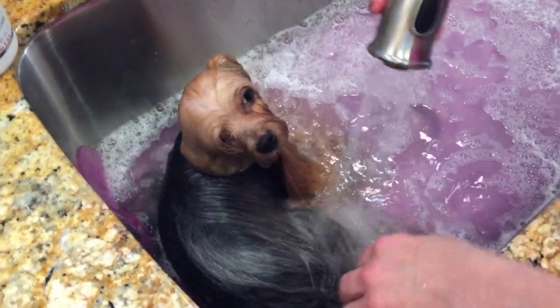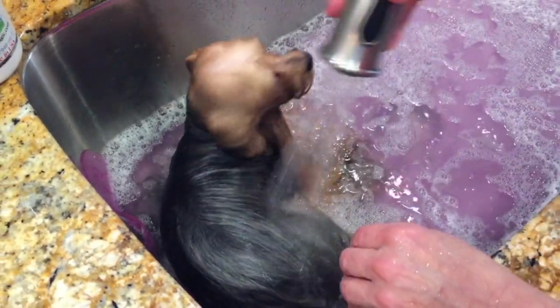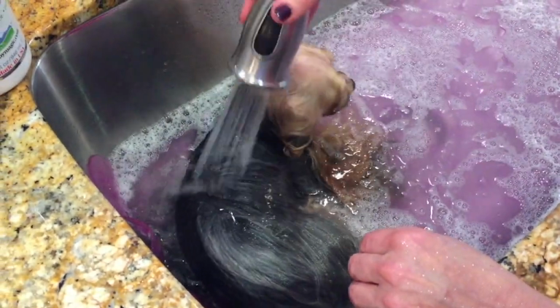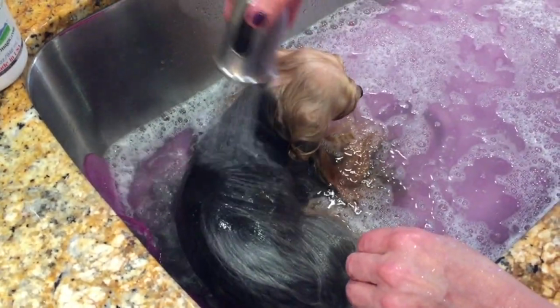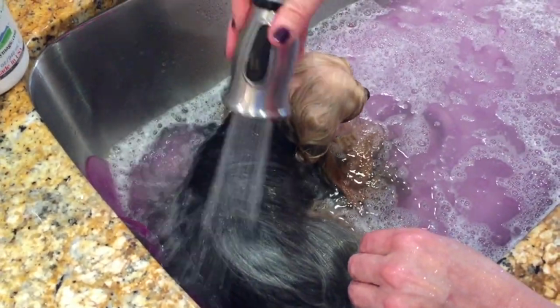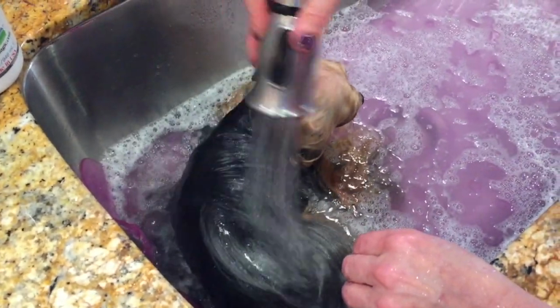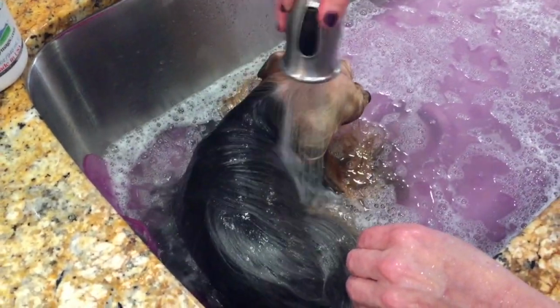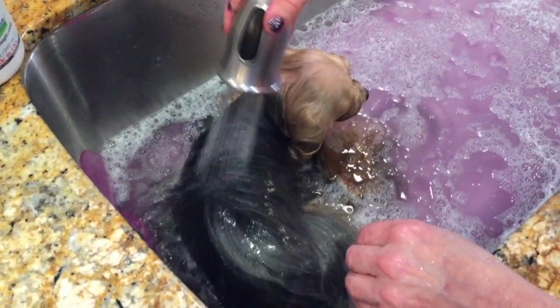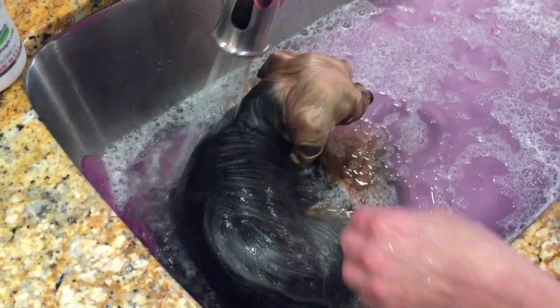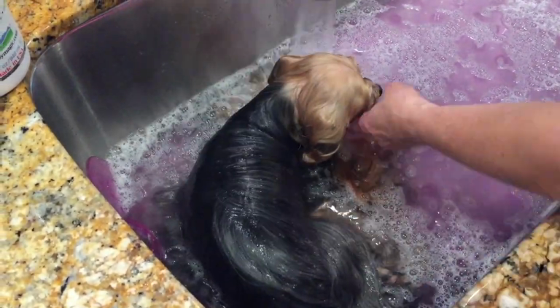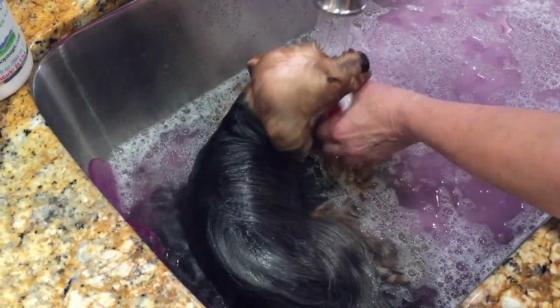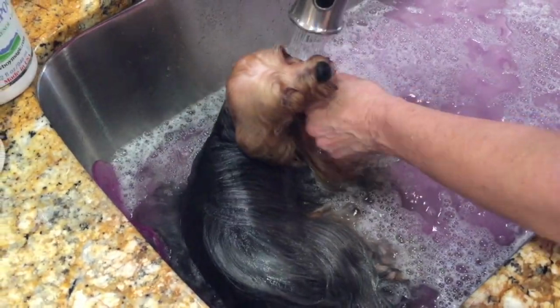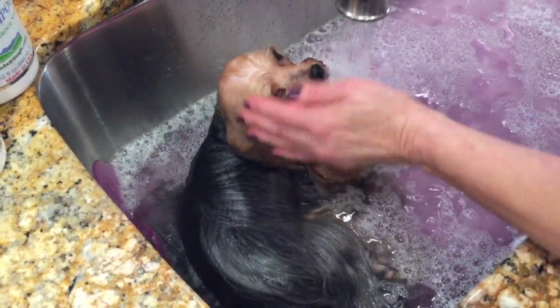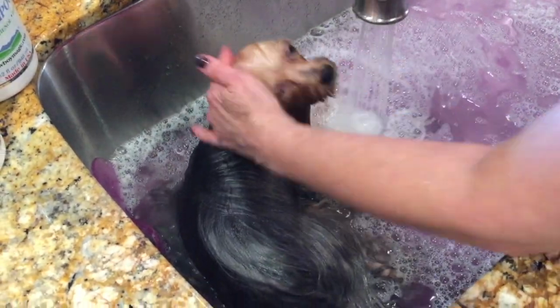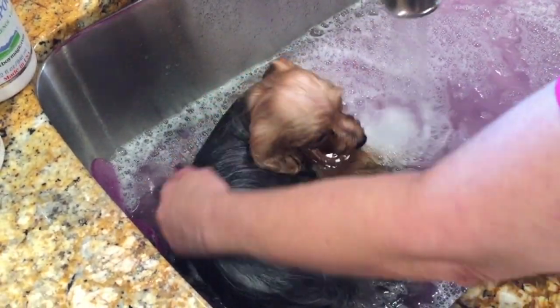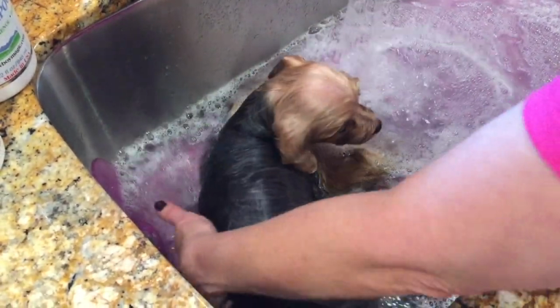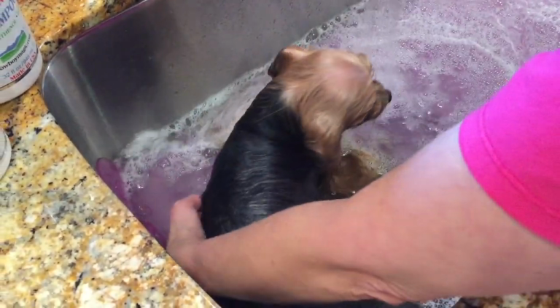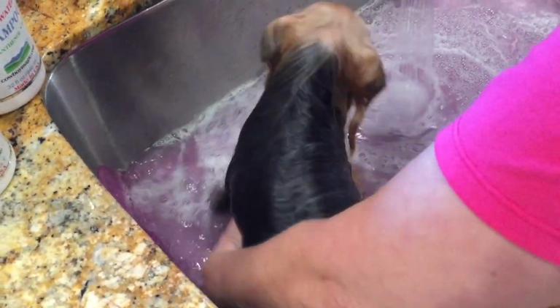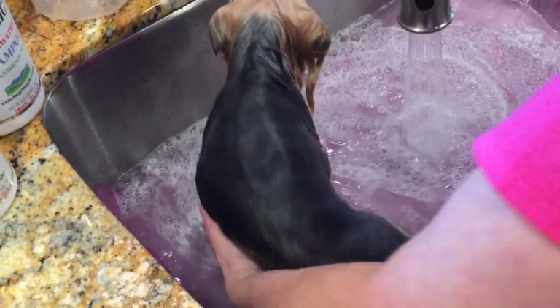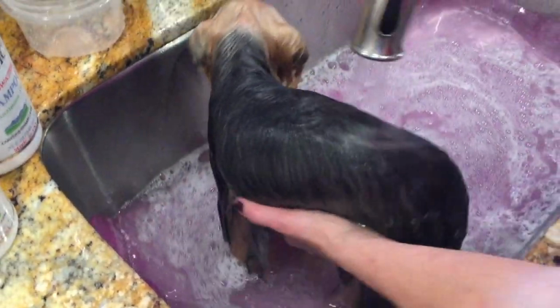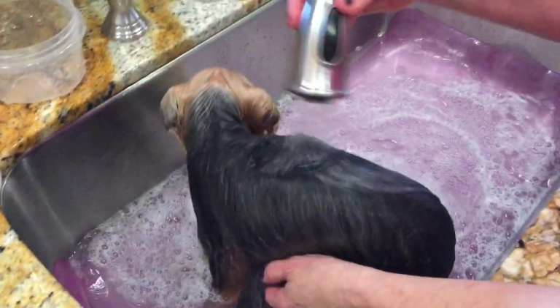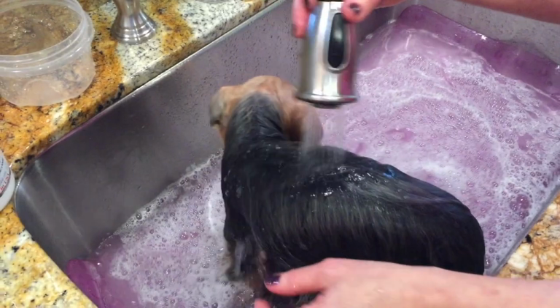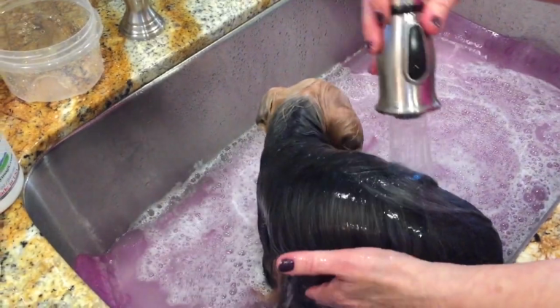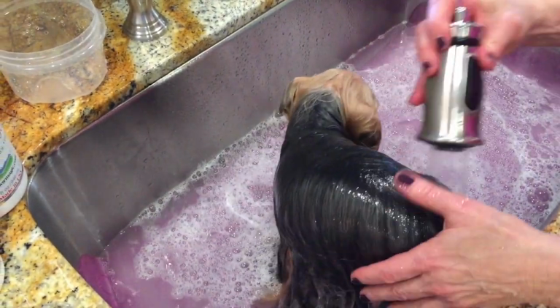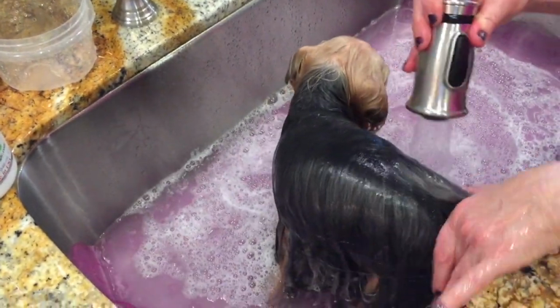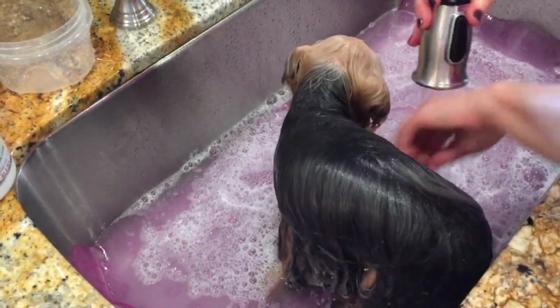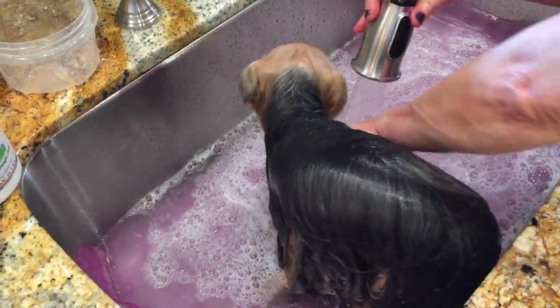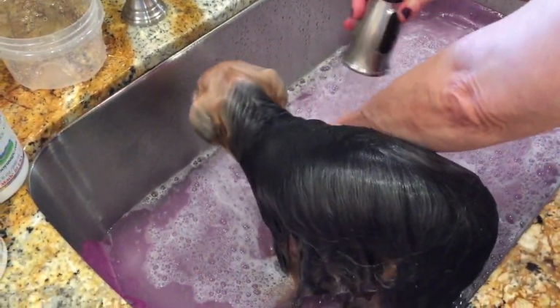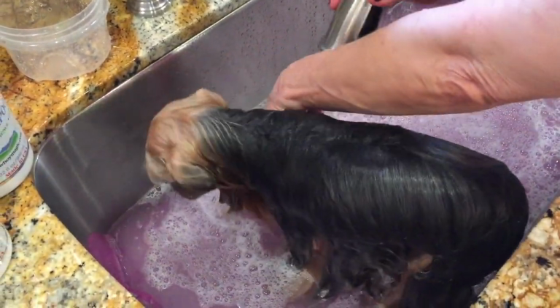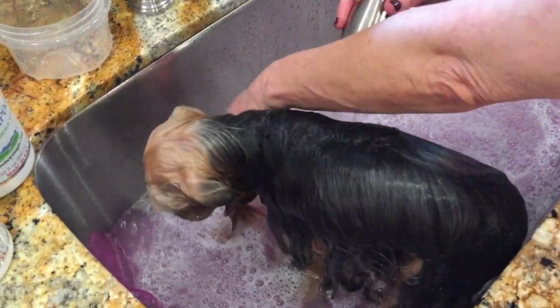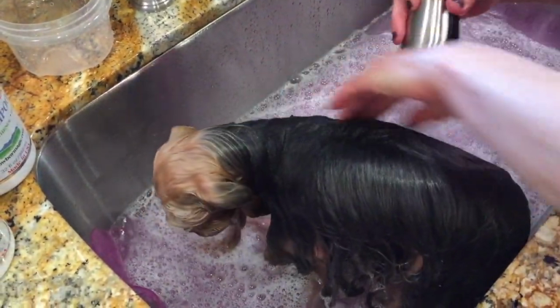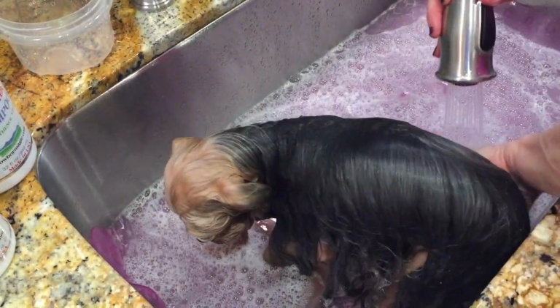Okay, we've got to get up to rinse you, baby girl. Get up, stand up. Getting her to stand up is a trip - she's not interested. She'd rather just lie there.